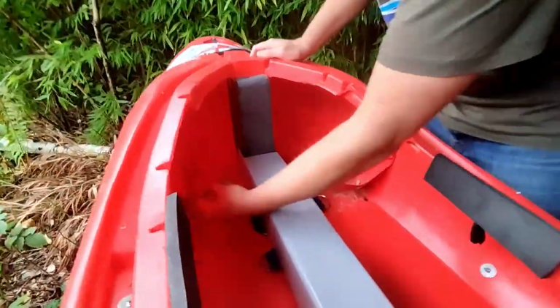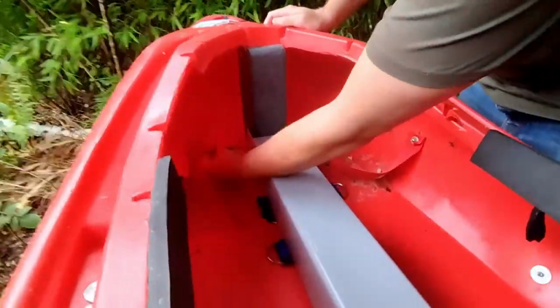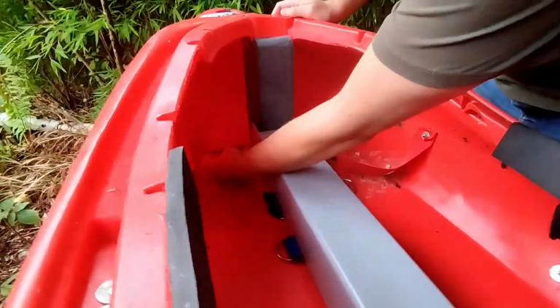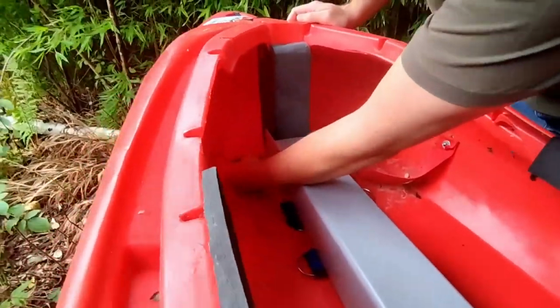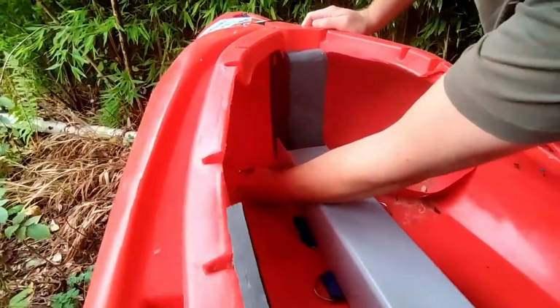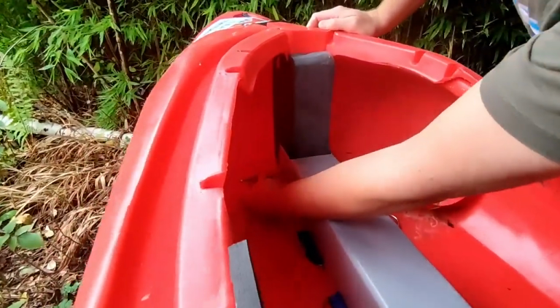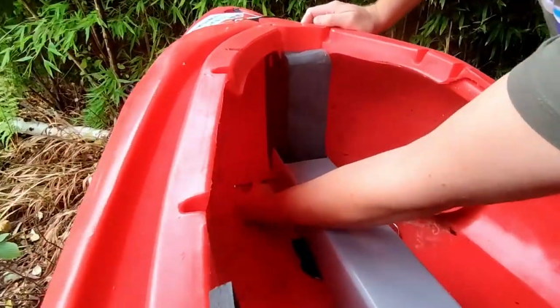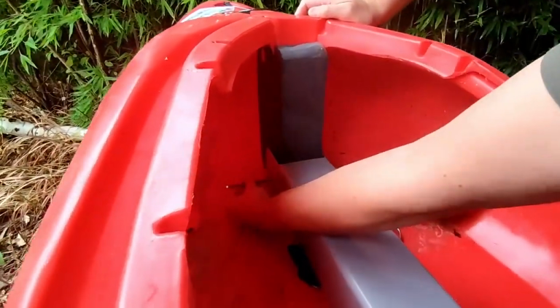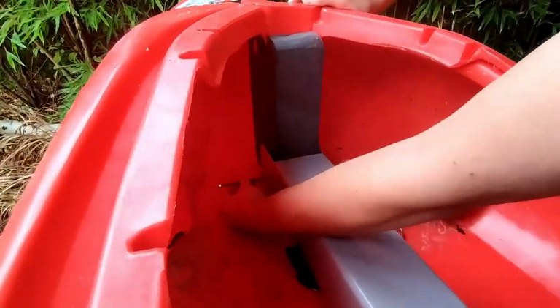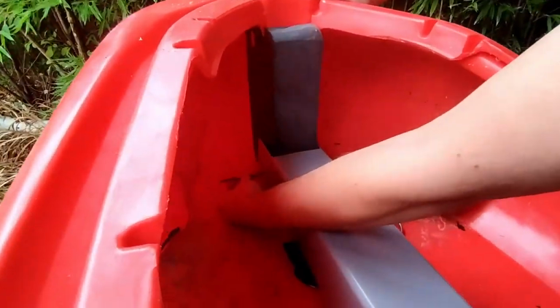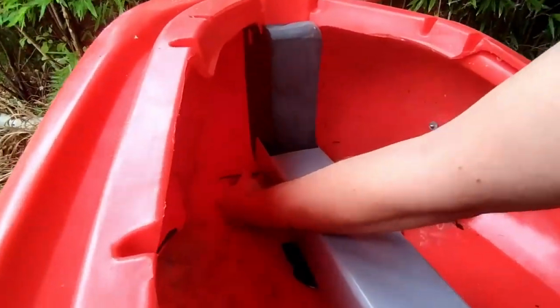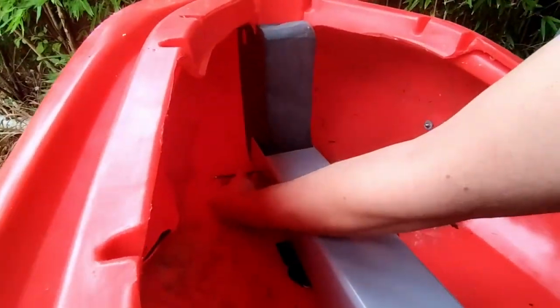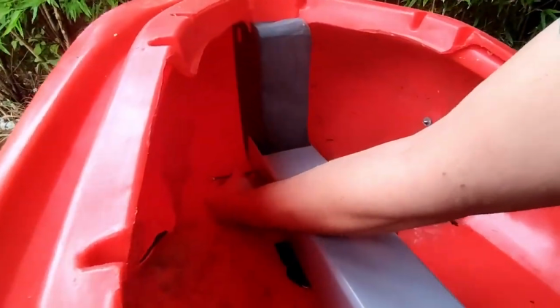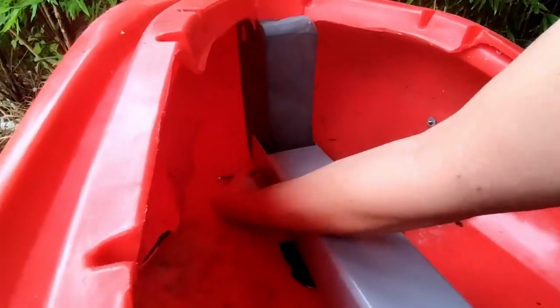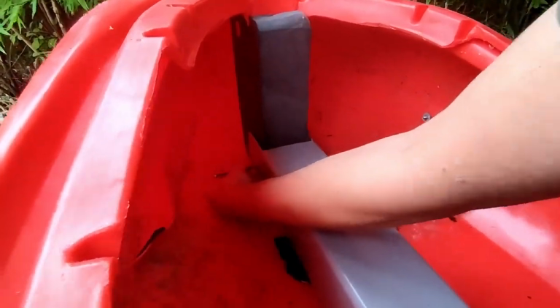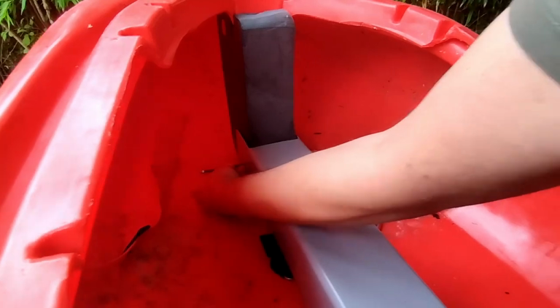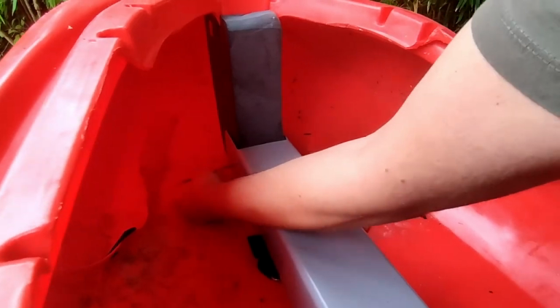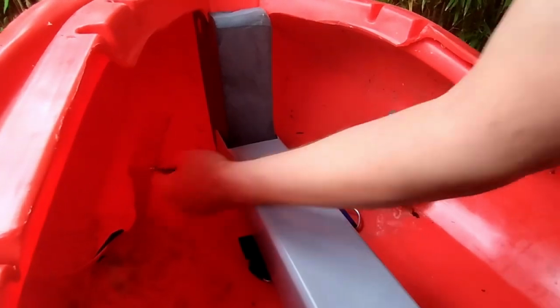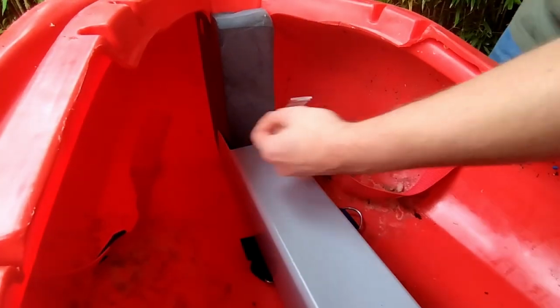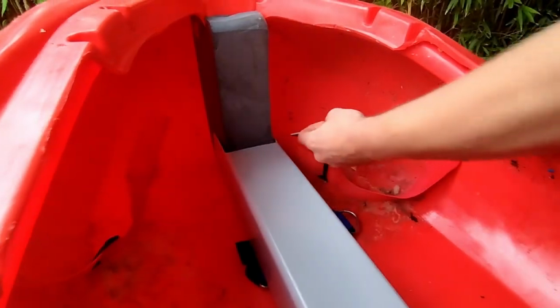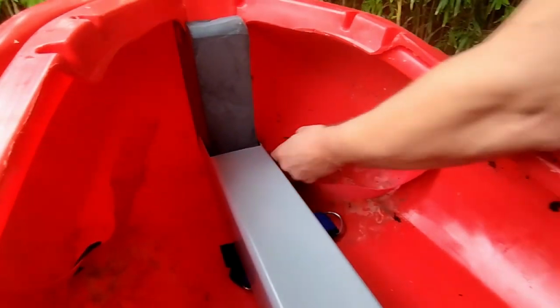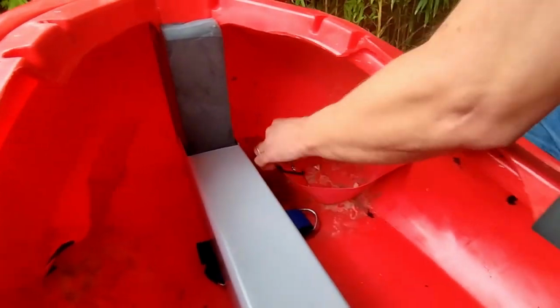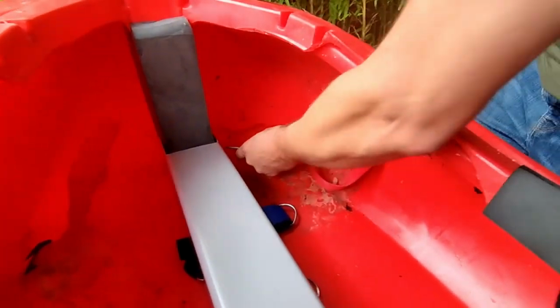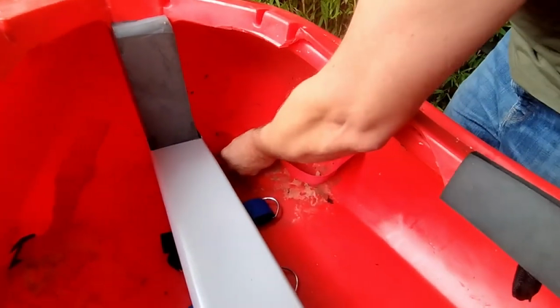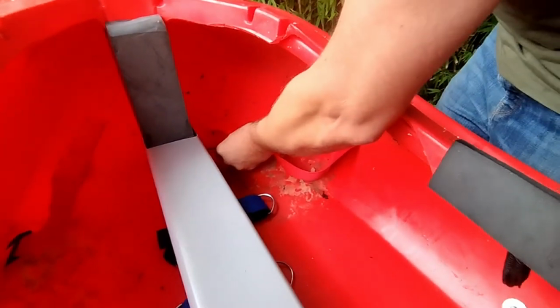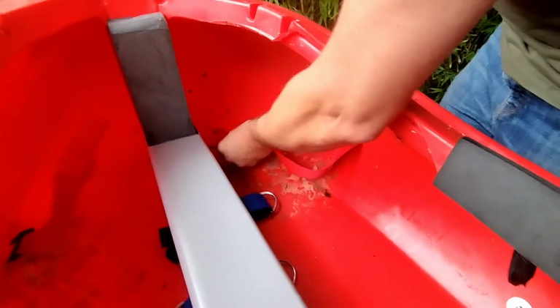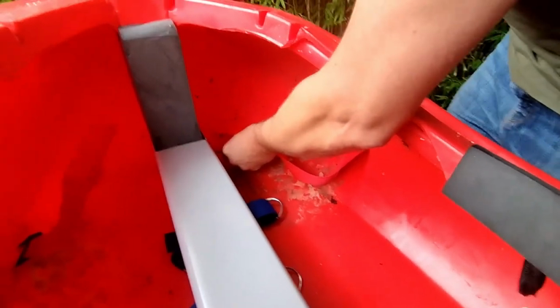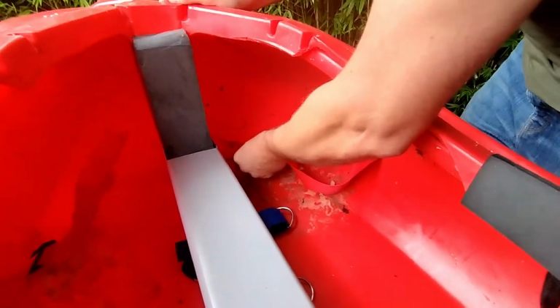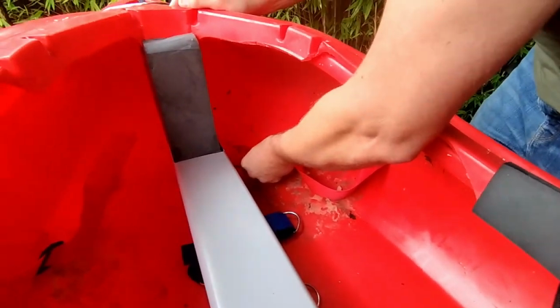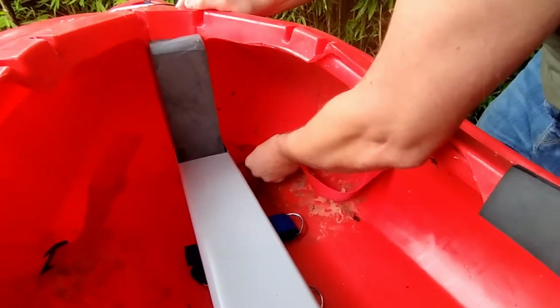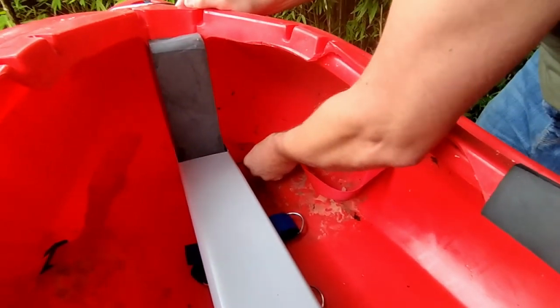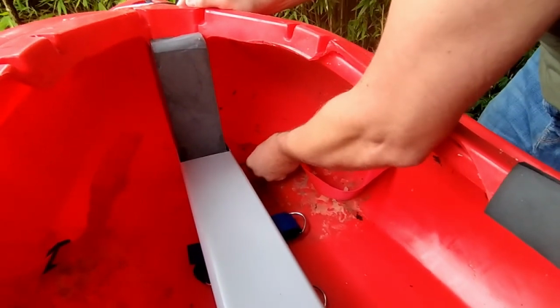We're just going to push in through this hole — can you see that? We're going to mark off the foam on each side, because I'm going to make this absolutely rock solid.